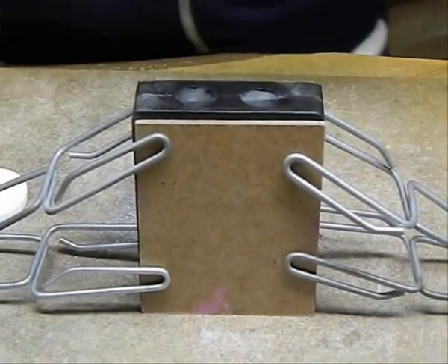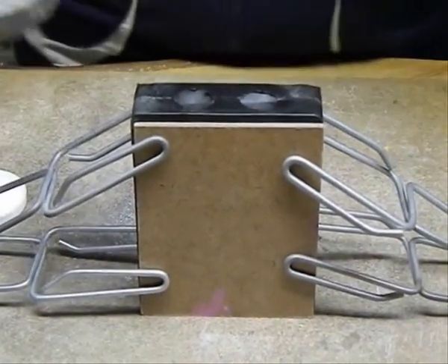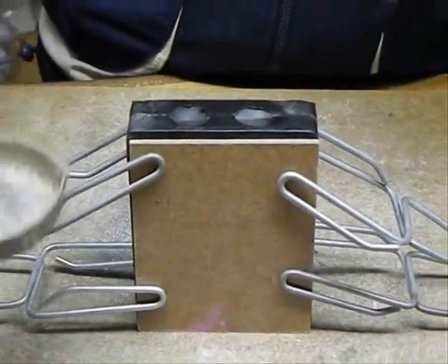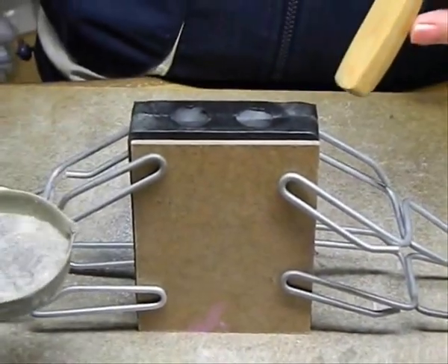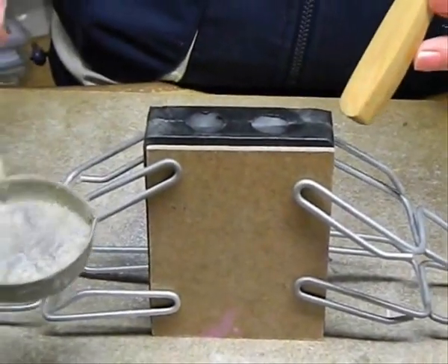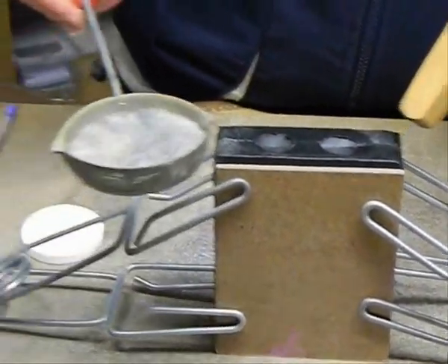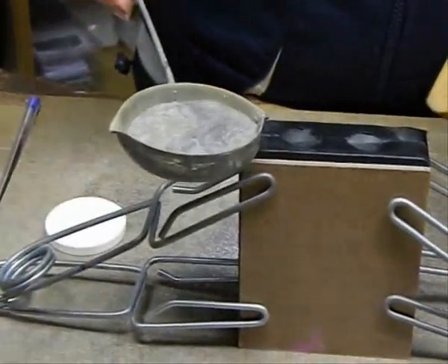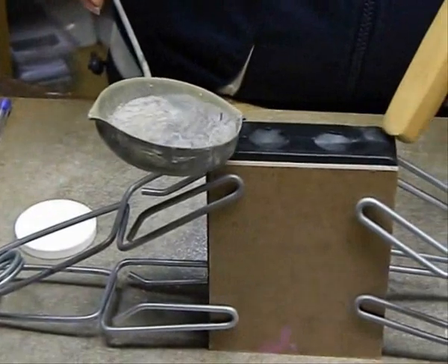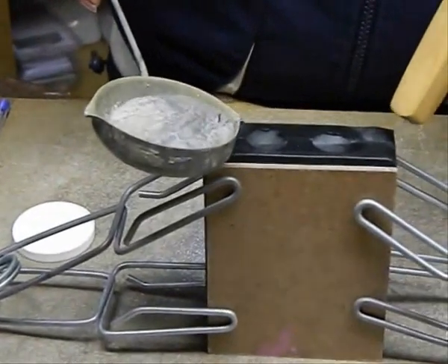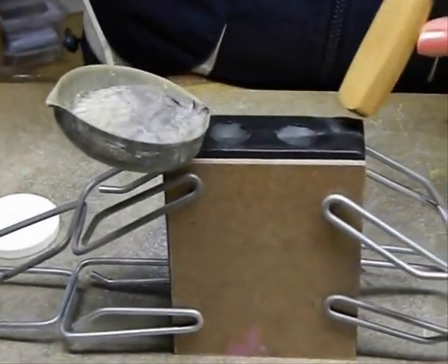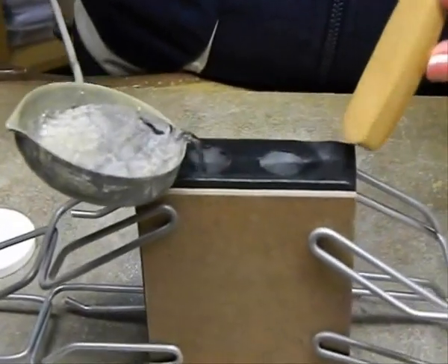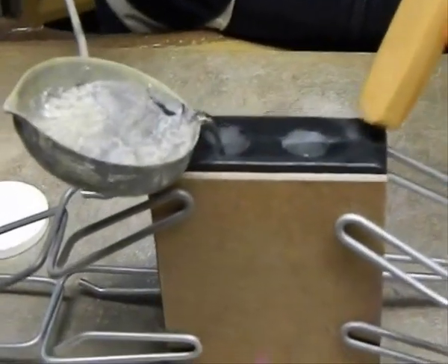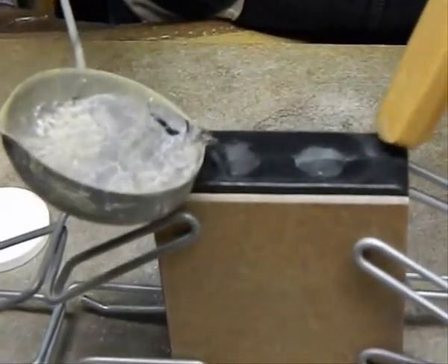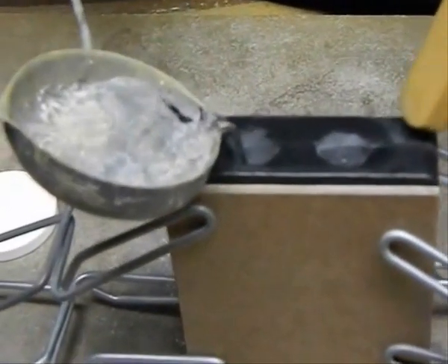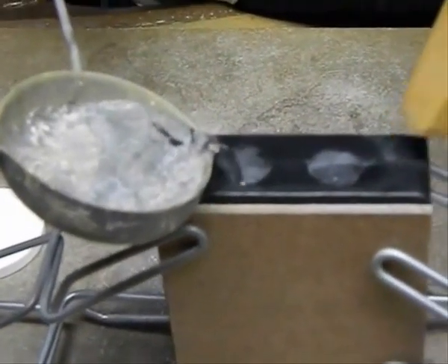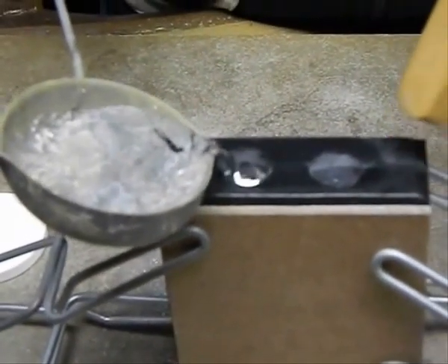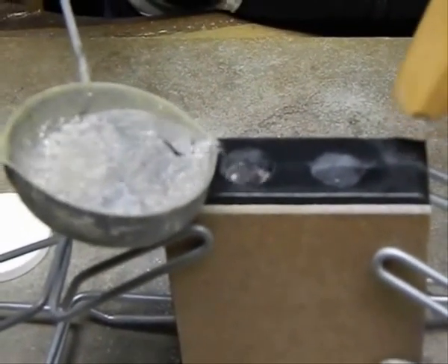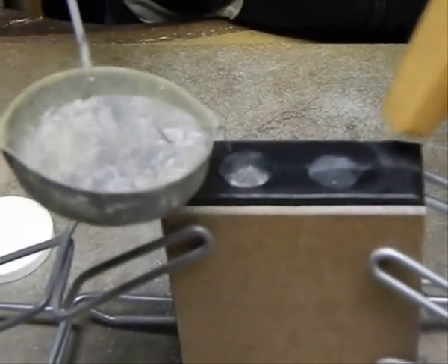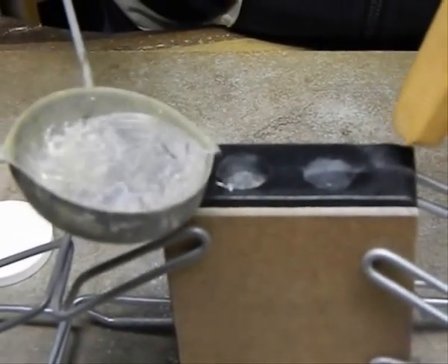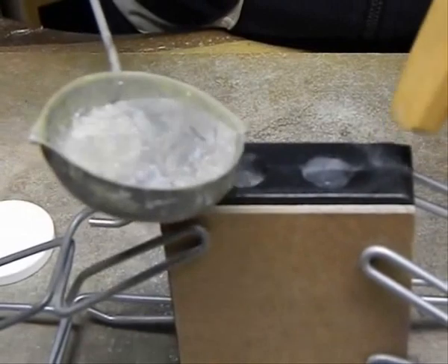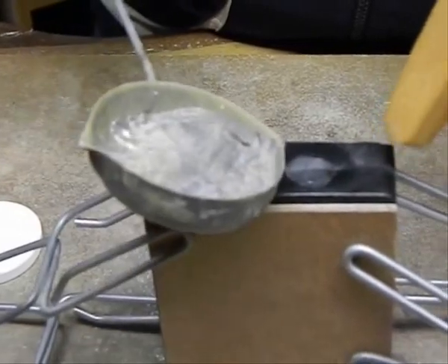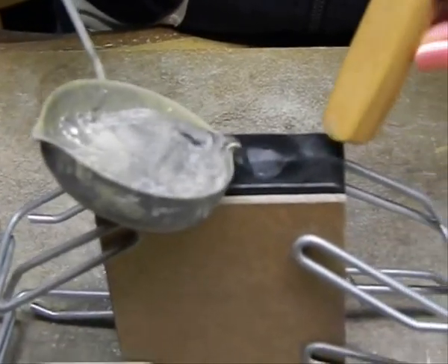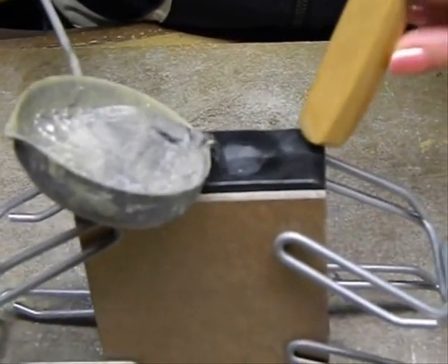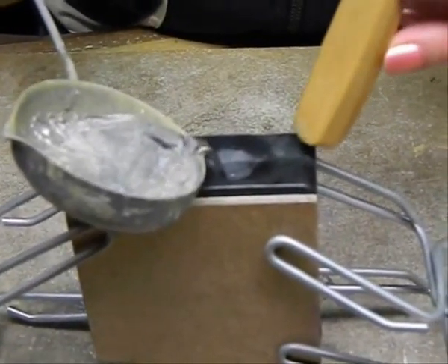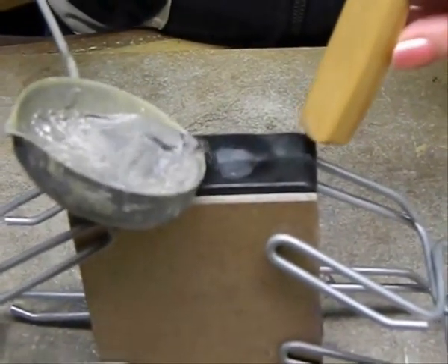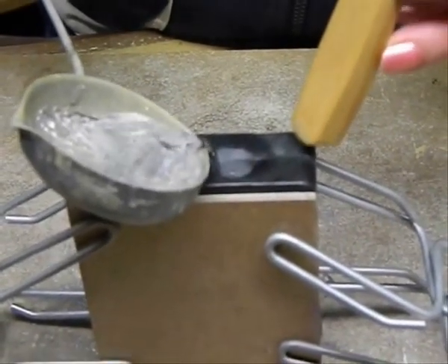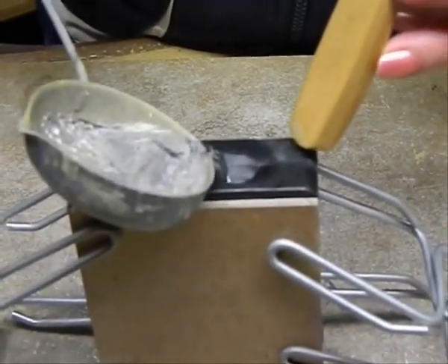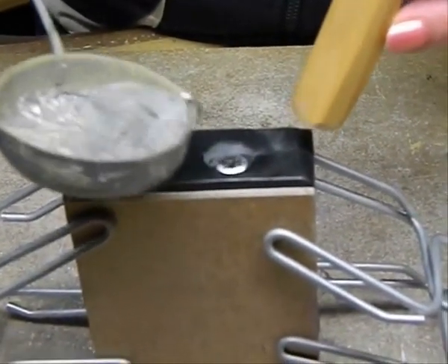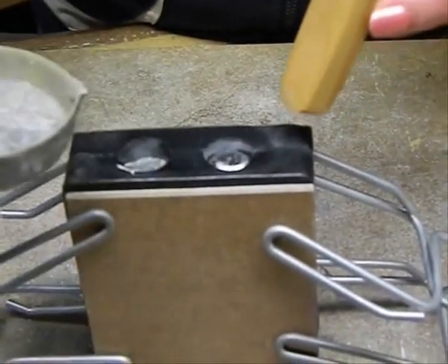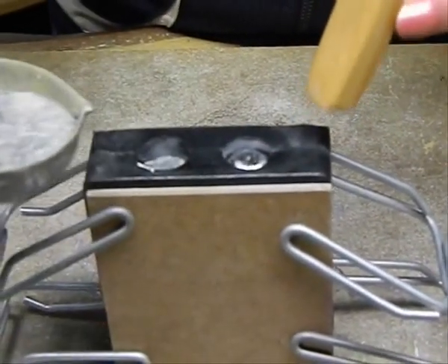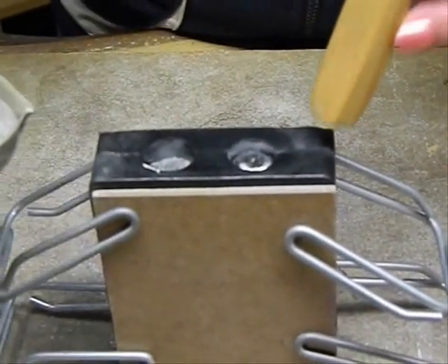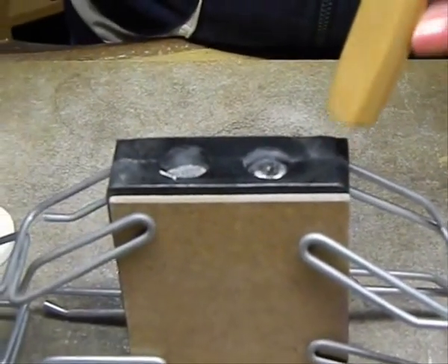Using preheated metal in our ladle, we now pour swiftly but cleanly into the mold holes. Try to fill it up as high as possible, up to the top. Tapping the mold helps get rid of air pockets and settle the metal.